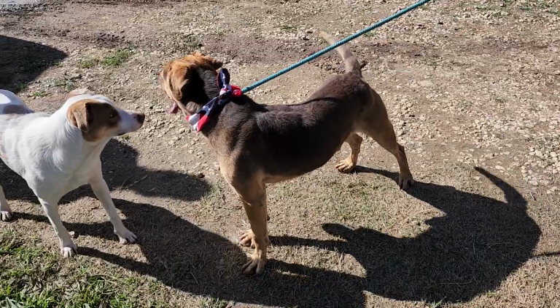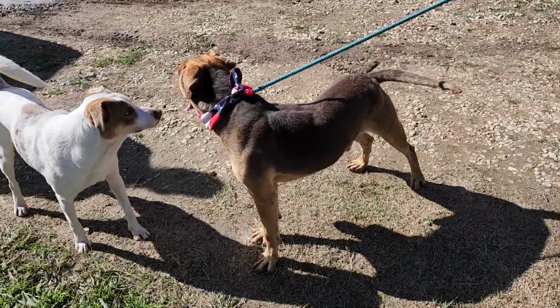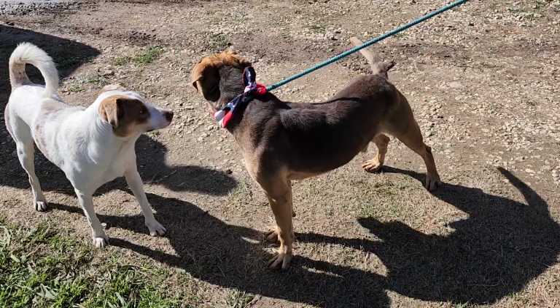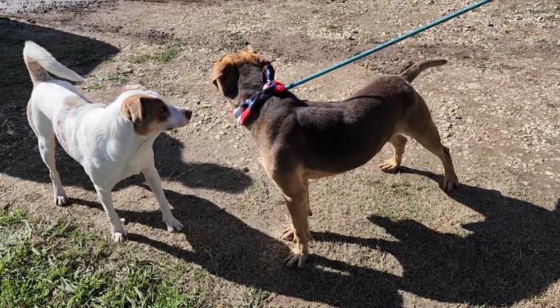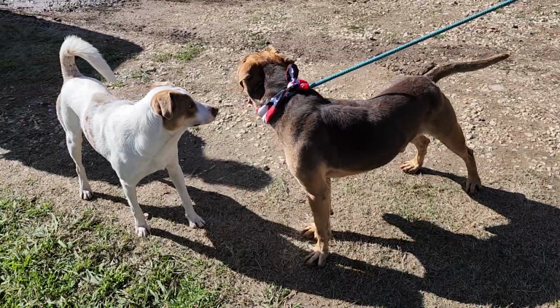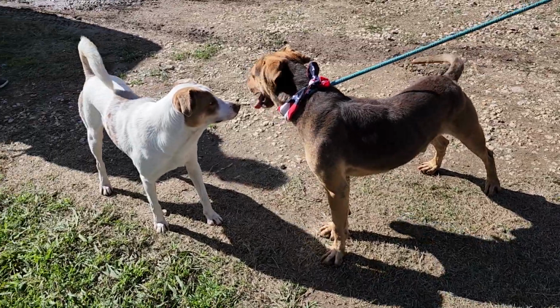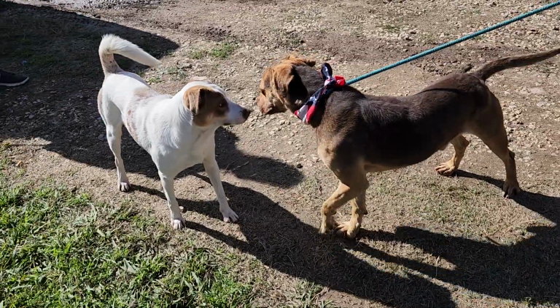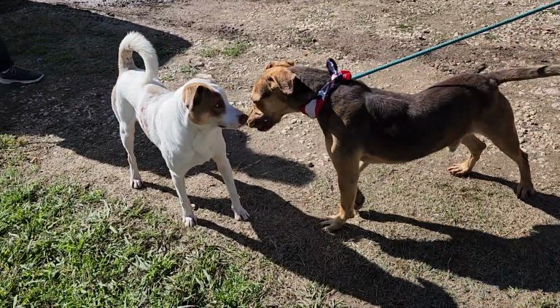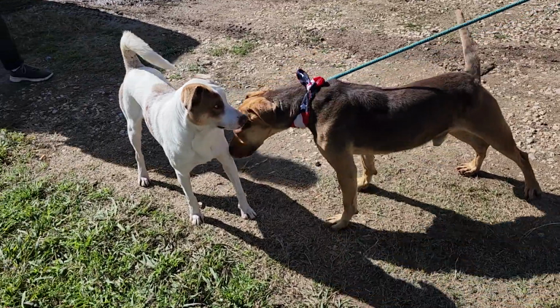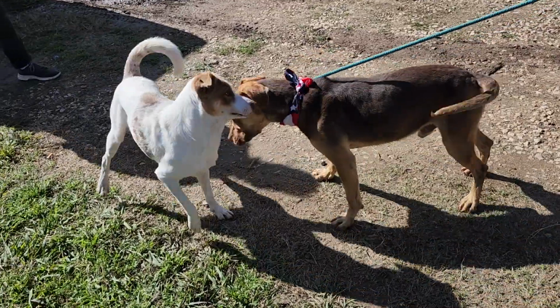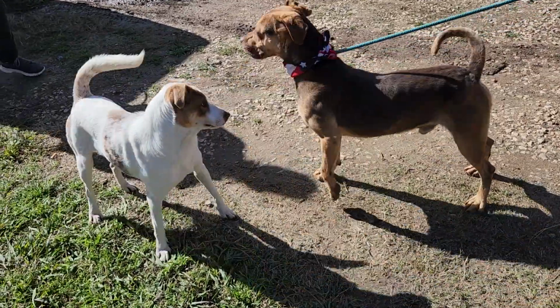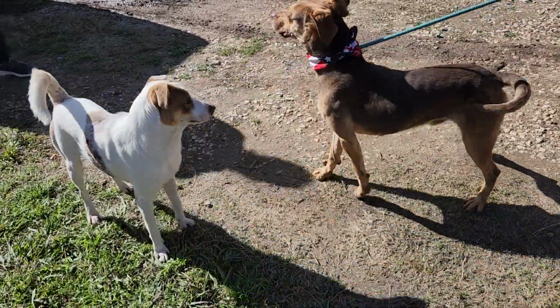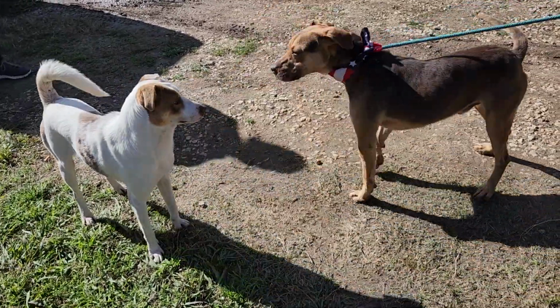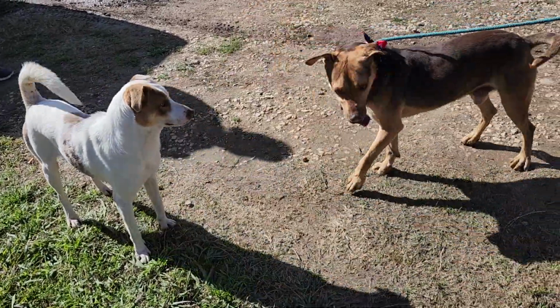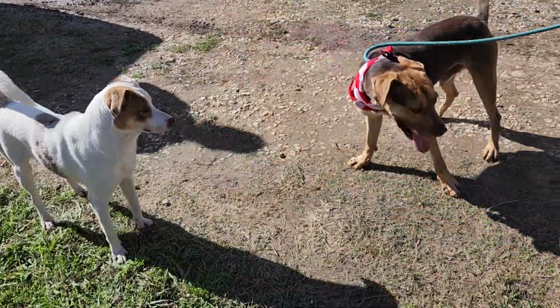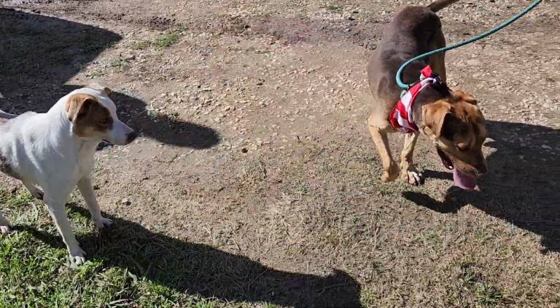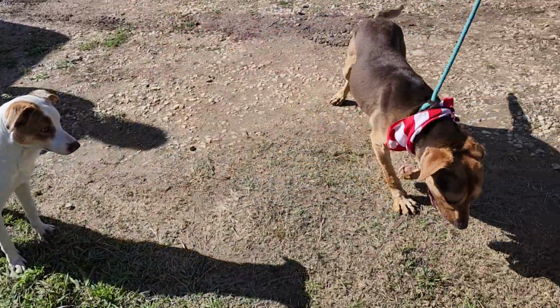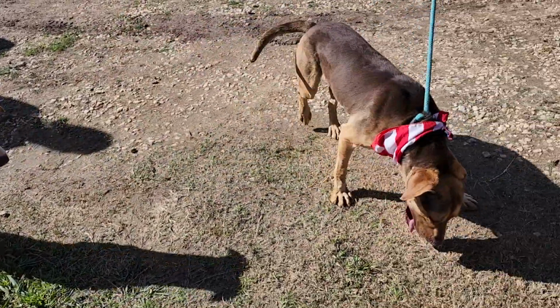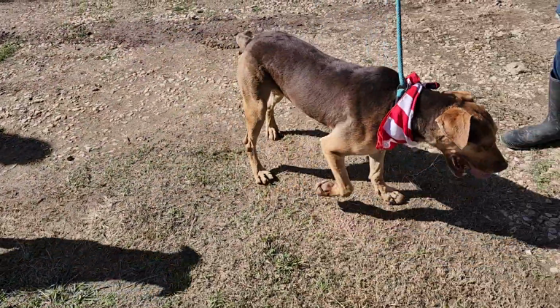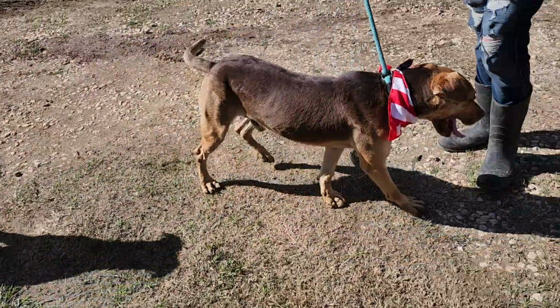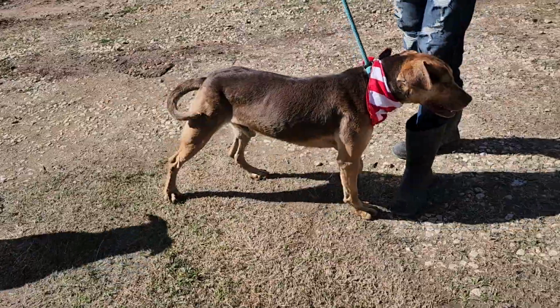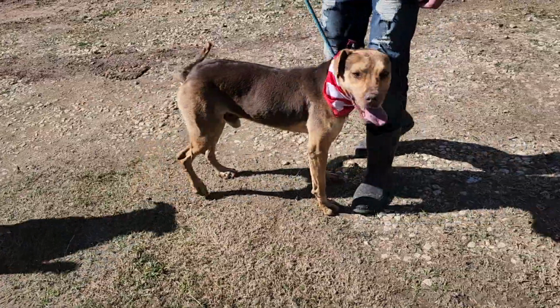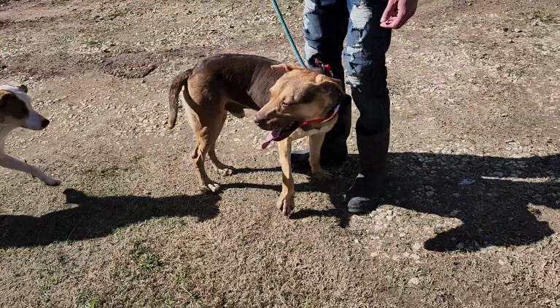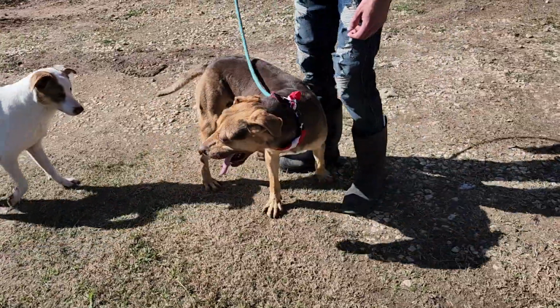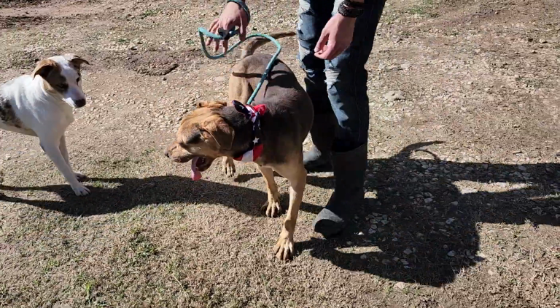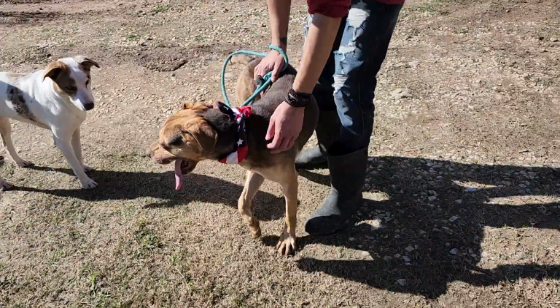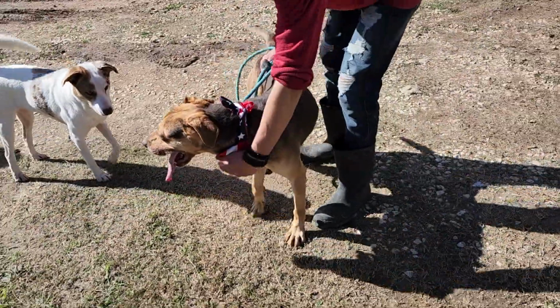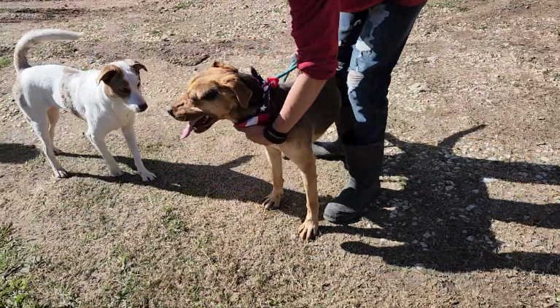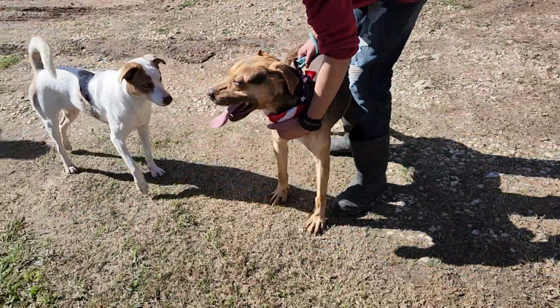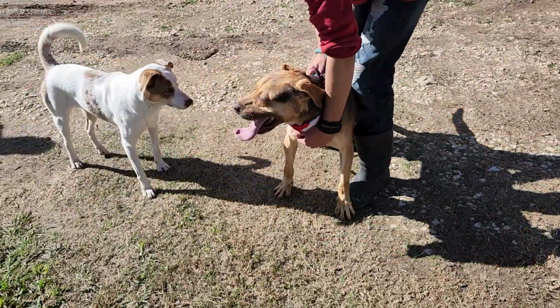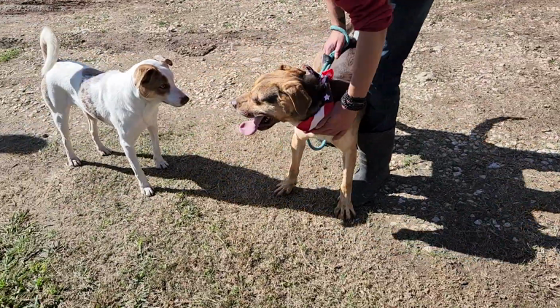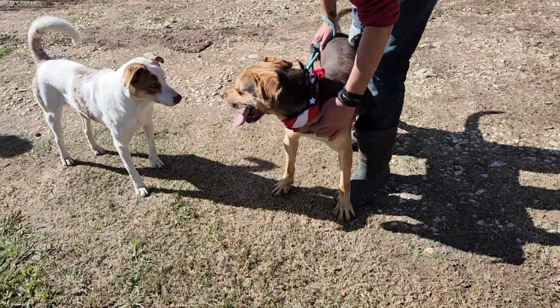He is good with other dogs. He's got a wagging tail here — he's just now meeting Serenity. He does want to play. He's been relatively quiet here outside.